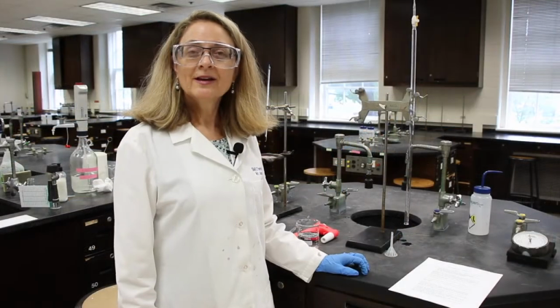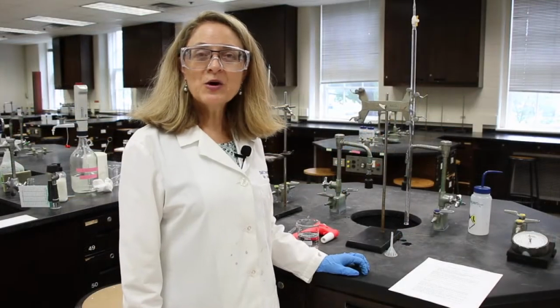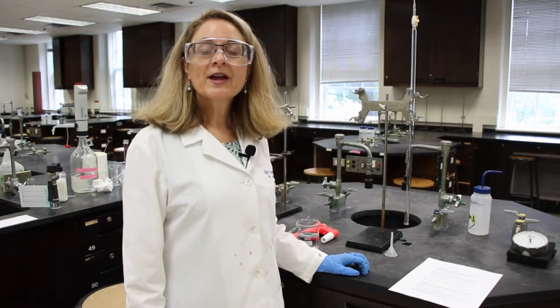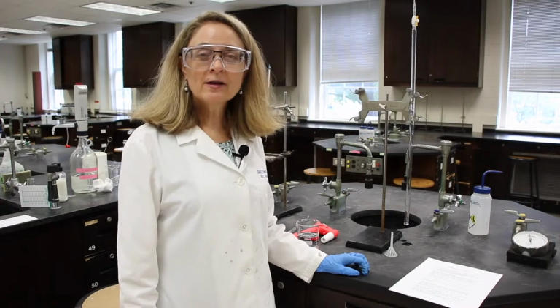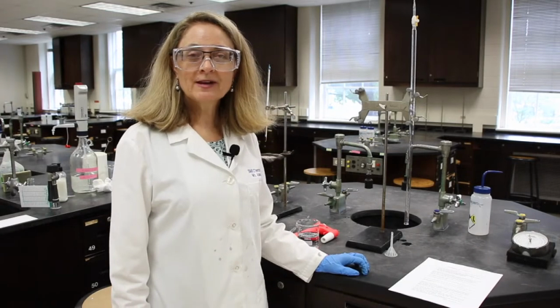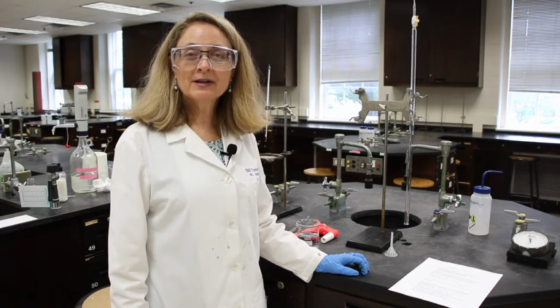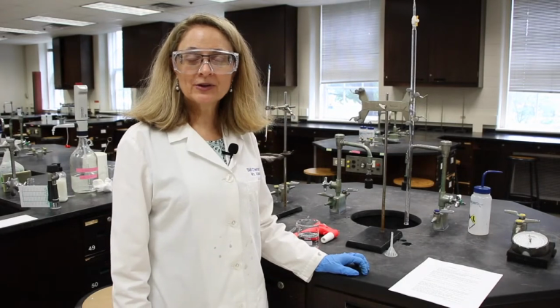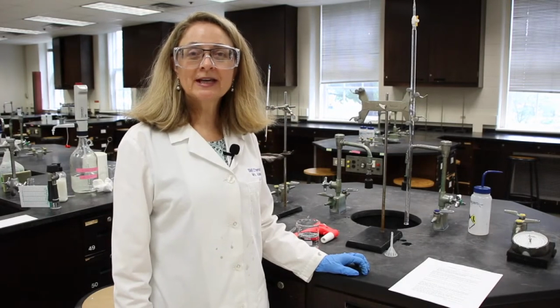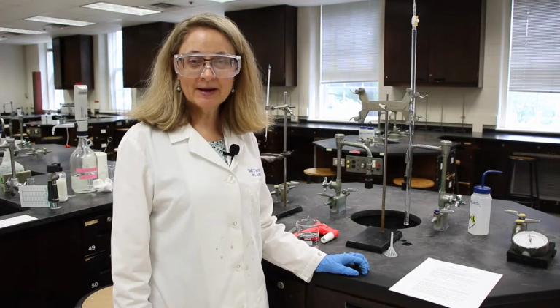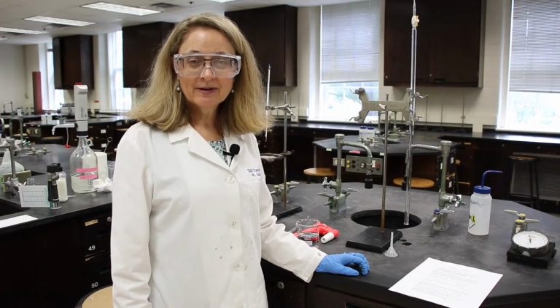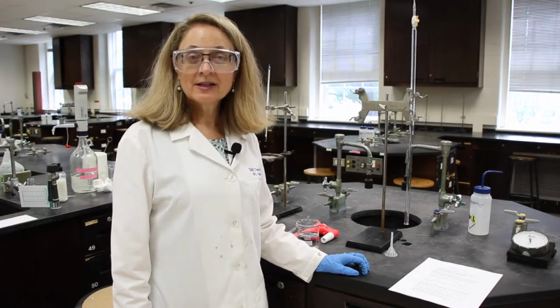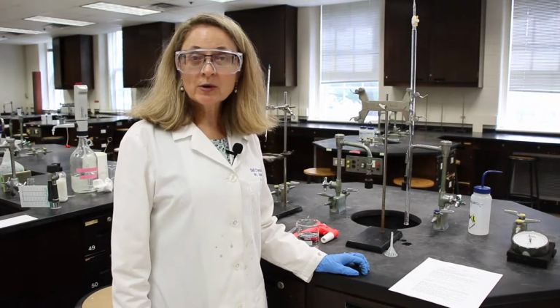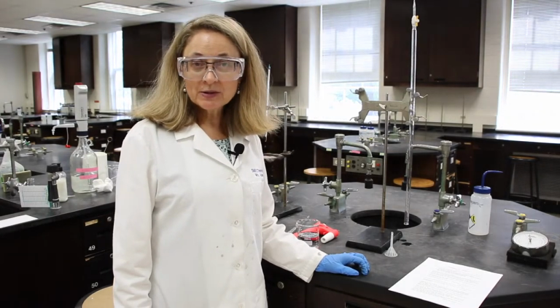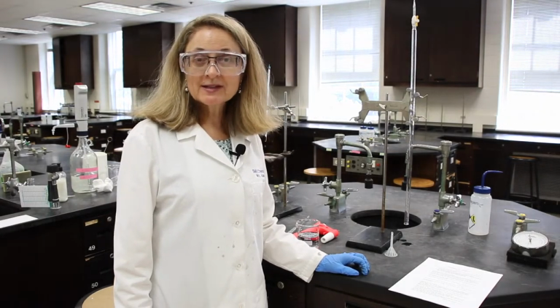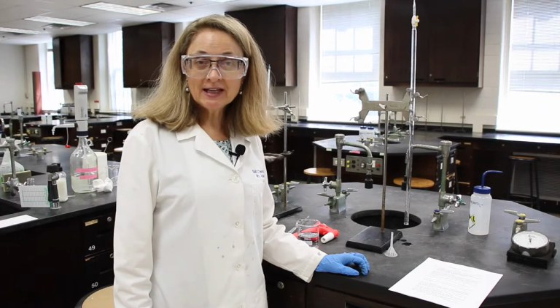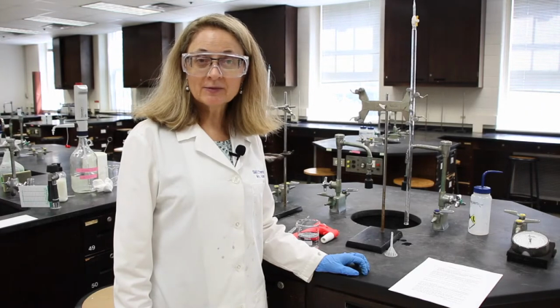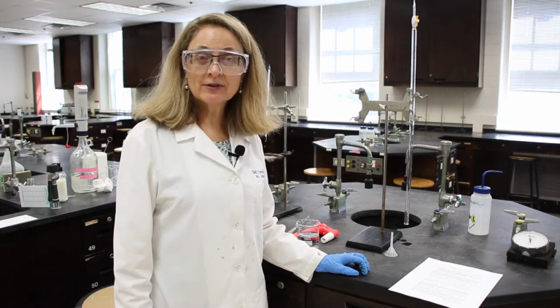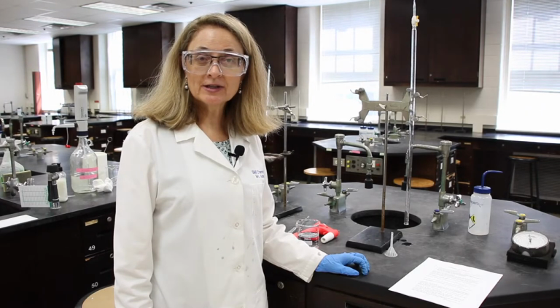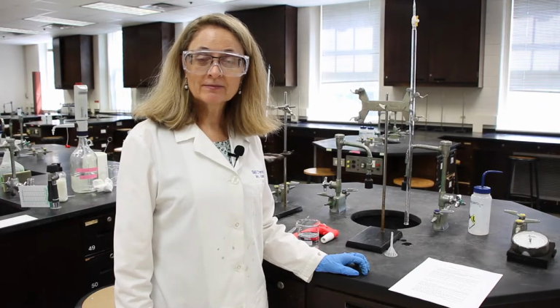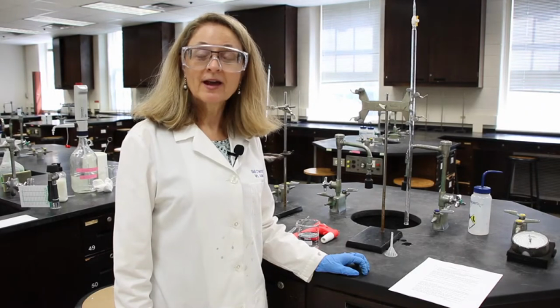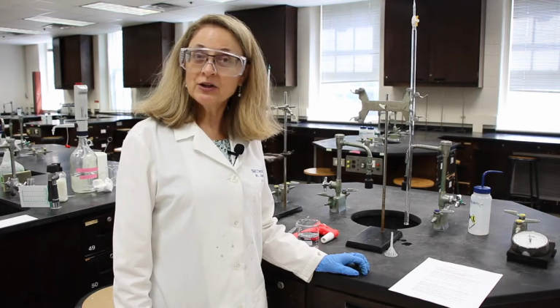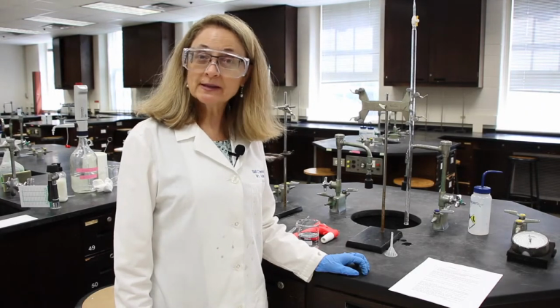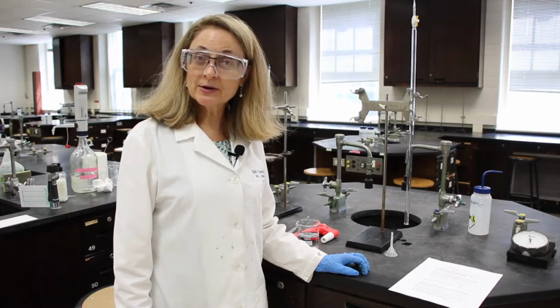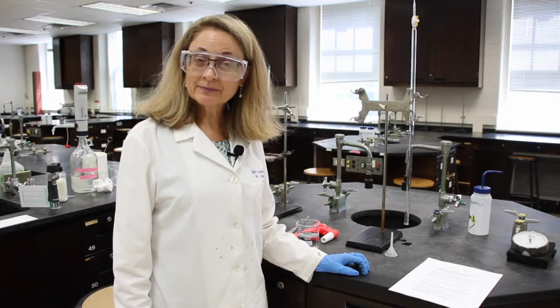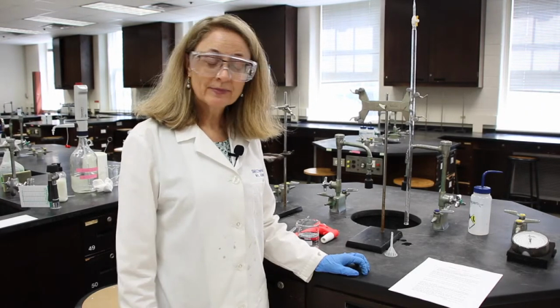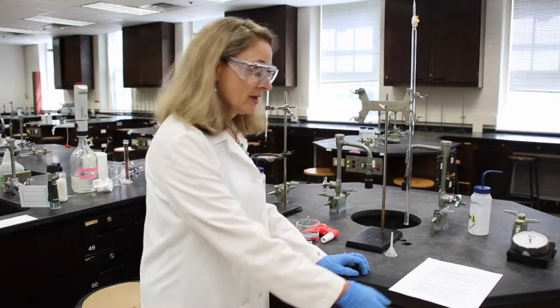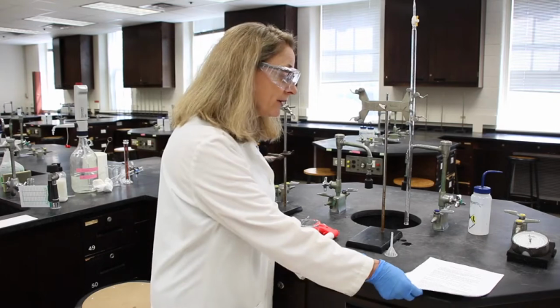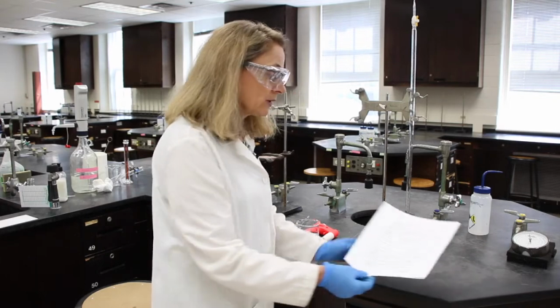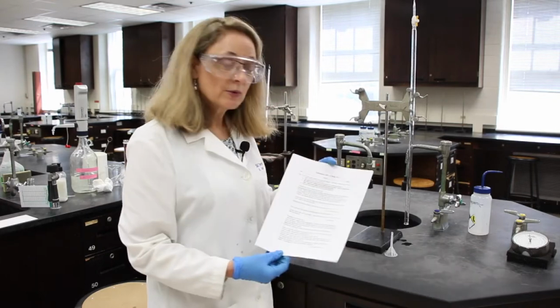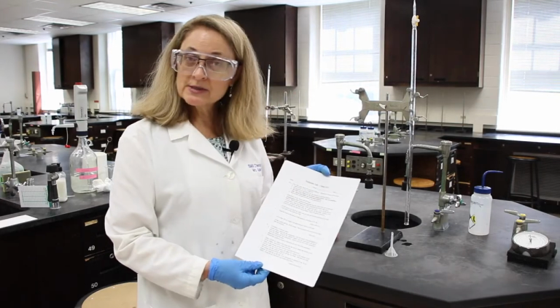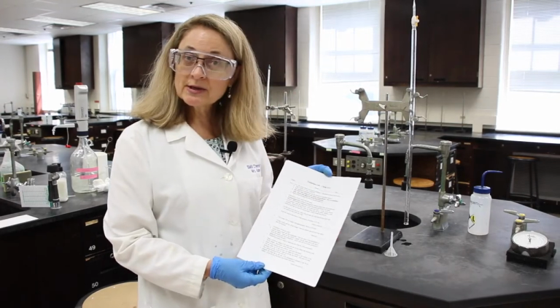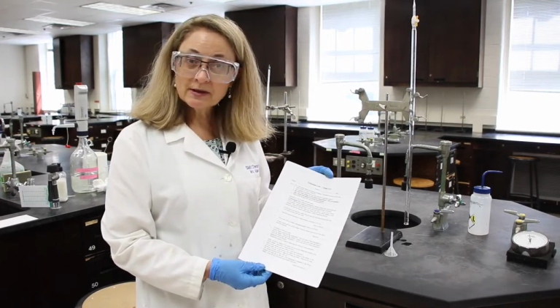Hello, and welcome to CHEM 1113 lab. Today we're going to be doing the technique lab for 1113. I'd like you to be my lab partner. We're going to follow along with the procedure that's been given.